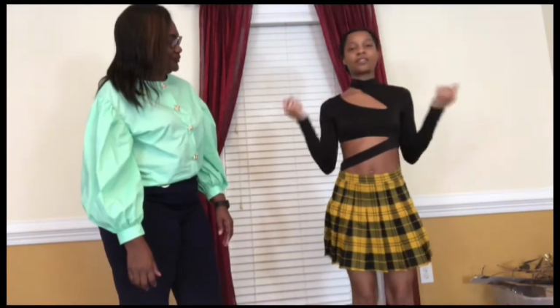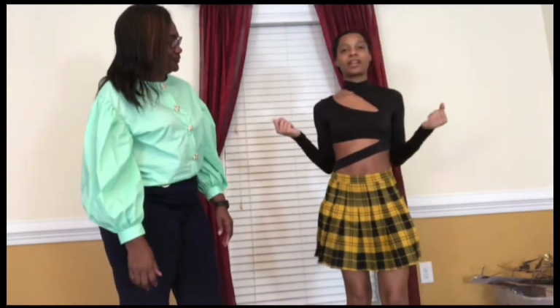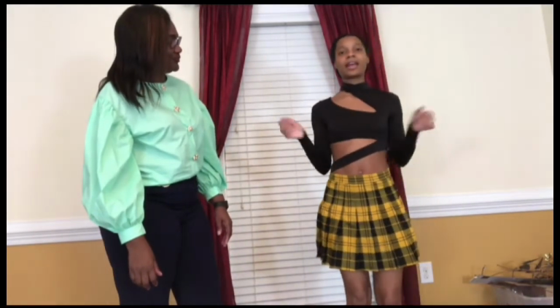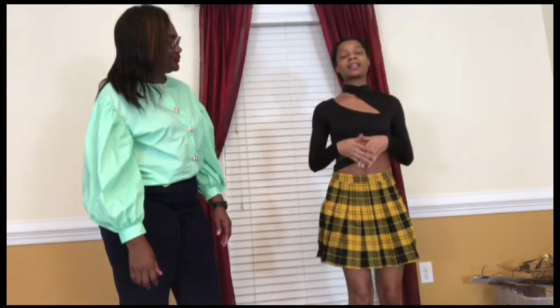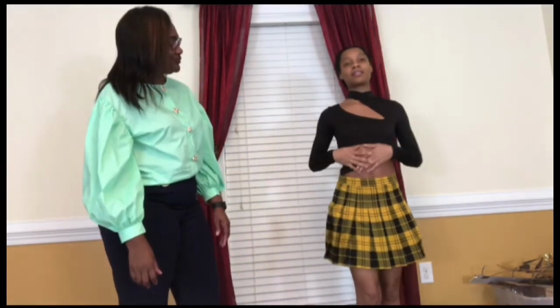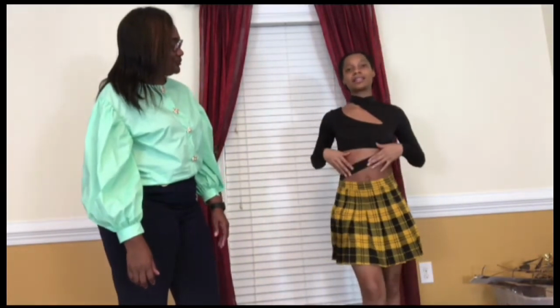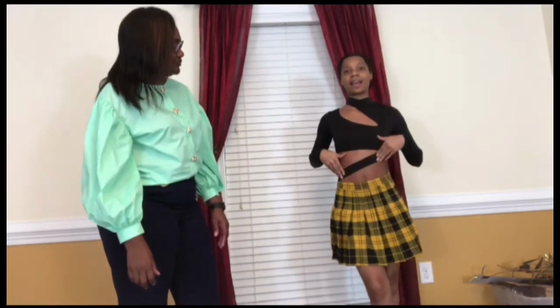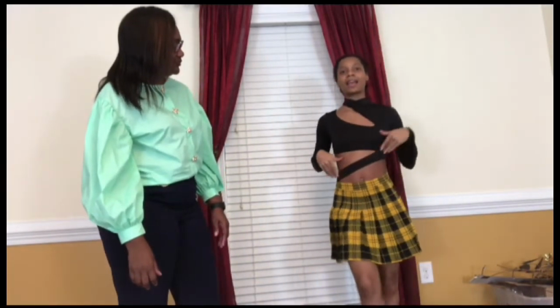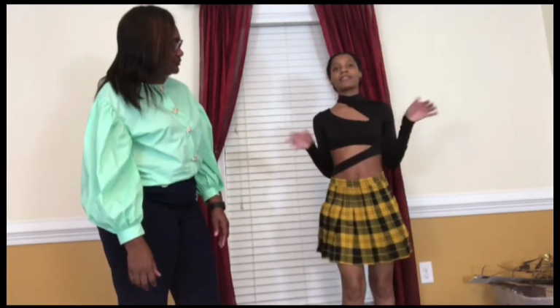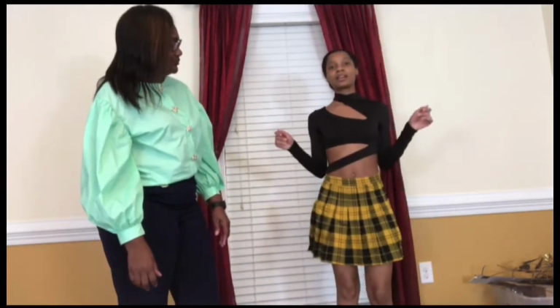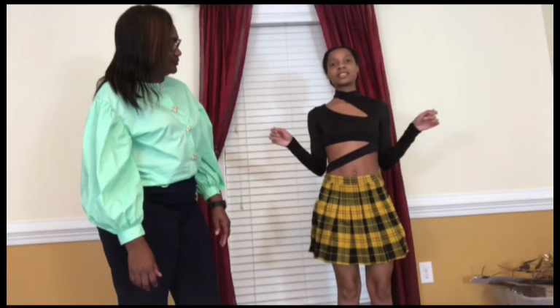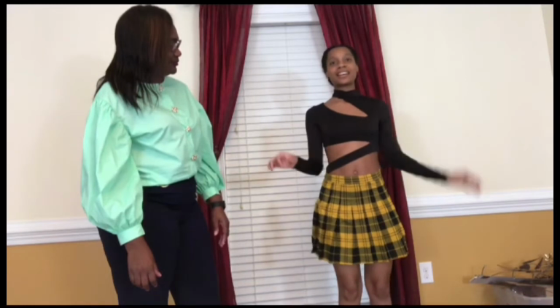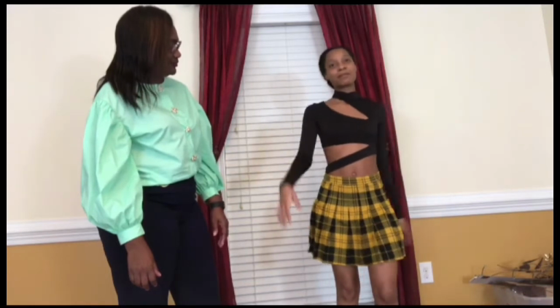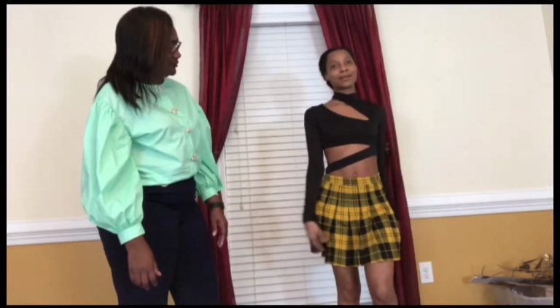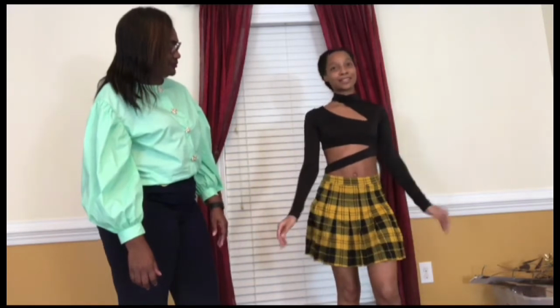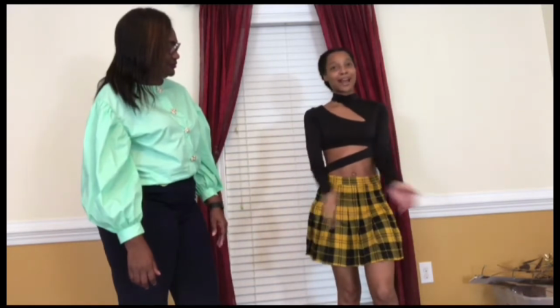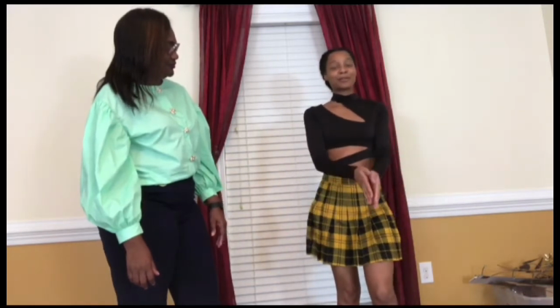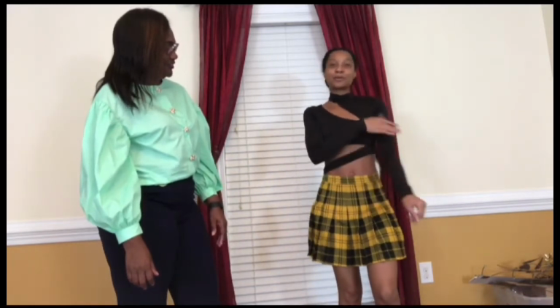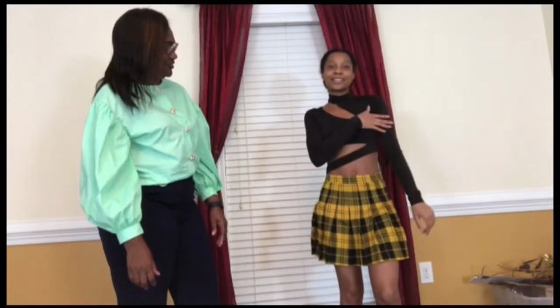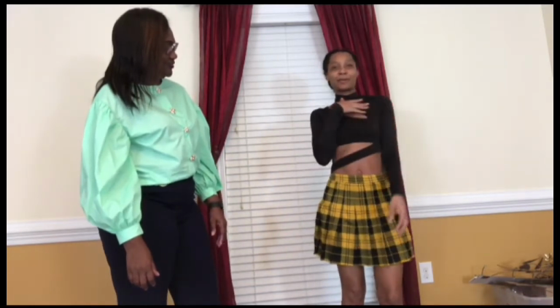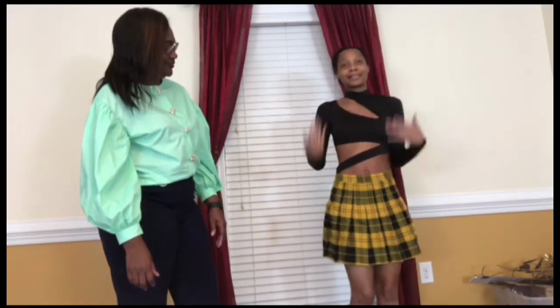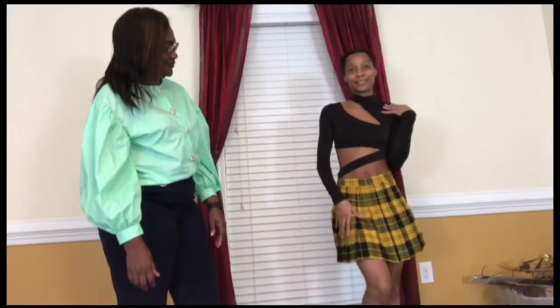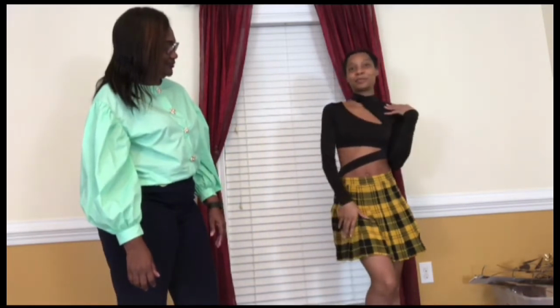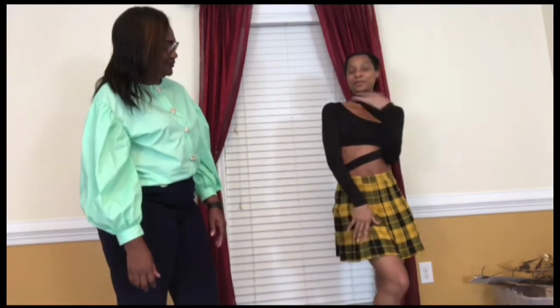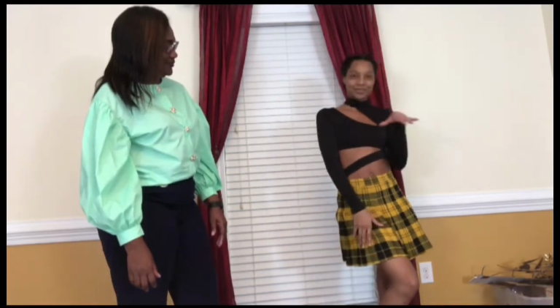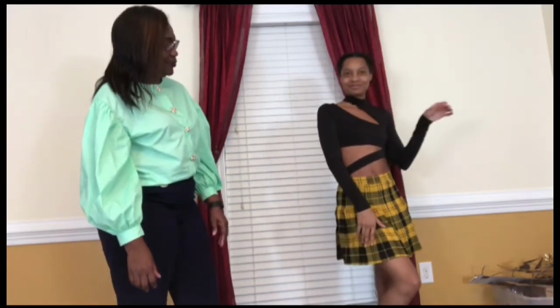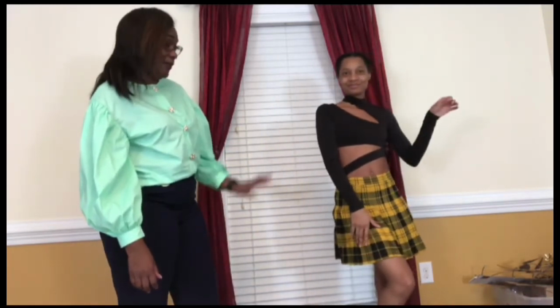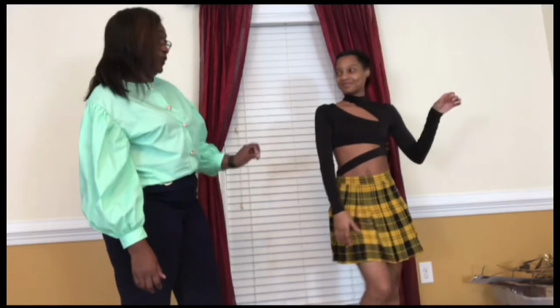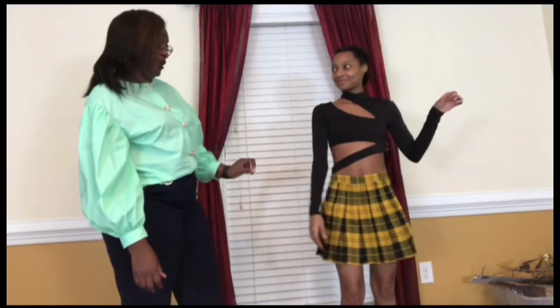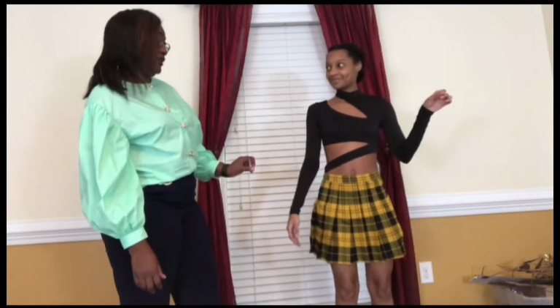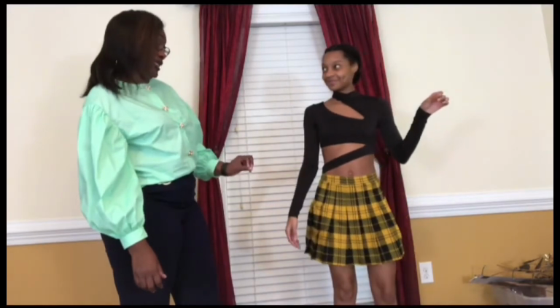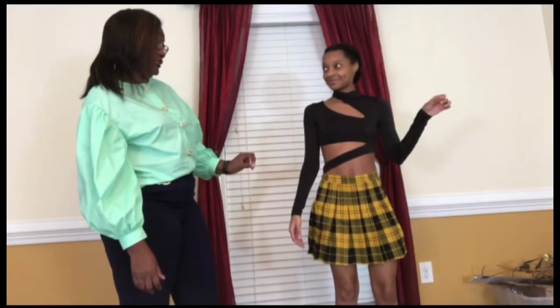It has a zipper on the back and then two buttons in the back to fit around the neck. It's really tight but feels good. I cannot wait to wear this somewhere — I'm not sure what I'll pair it with besides the skirt, but maybe next summer.